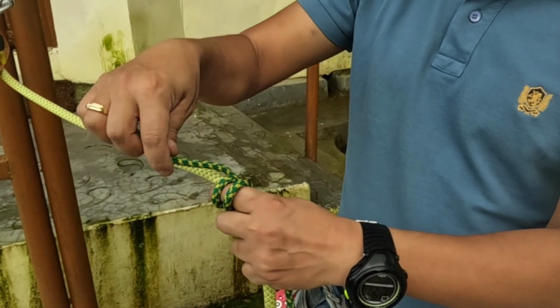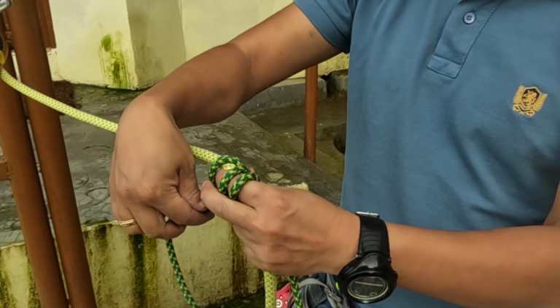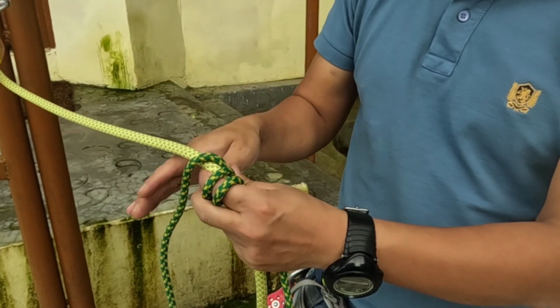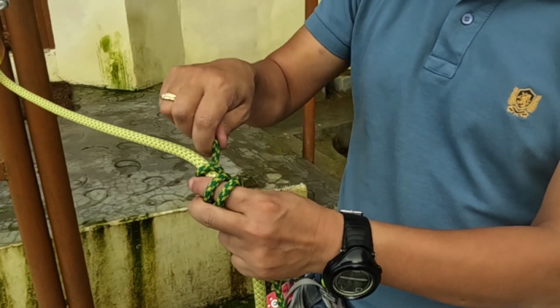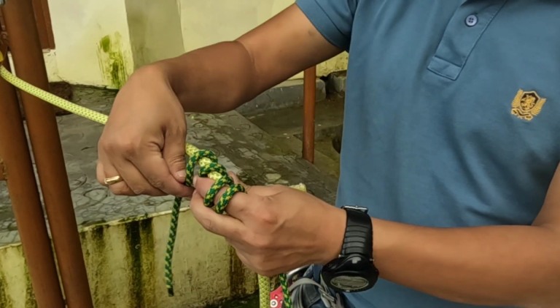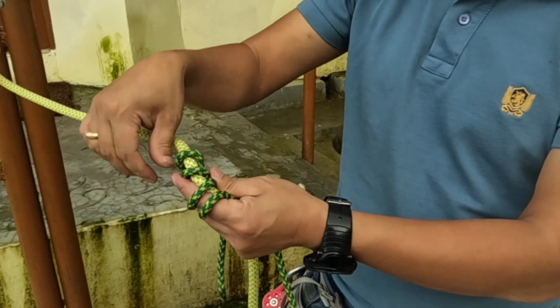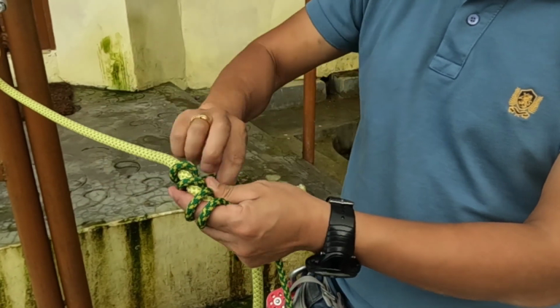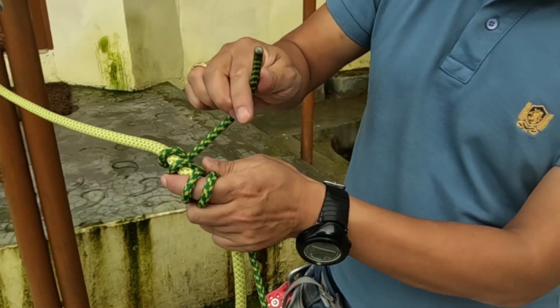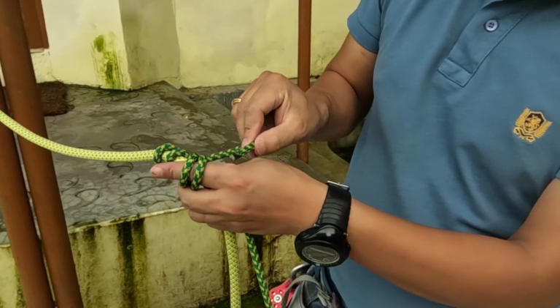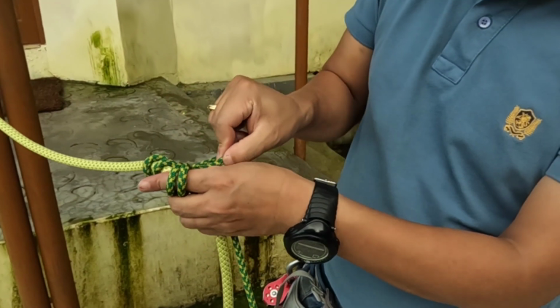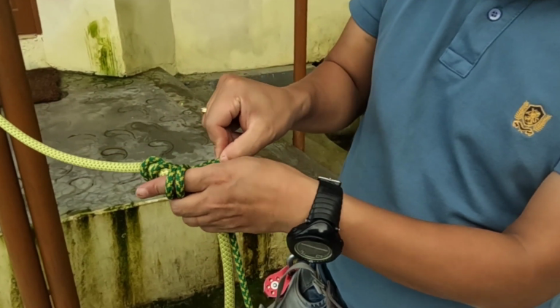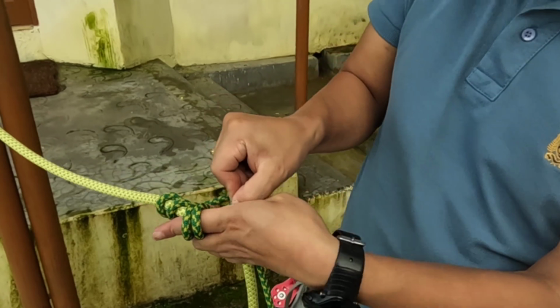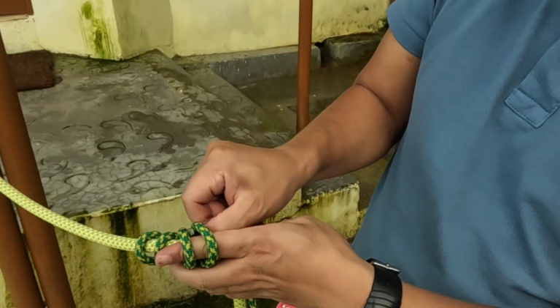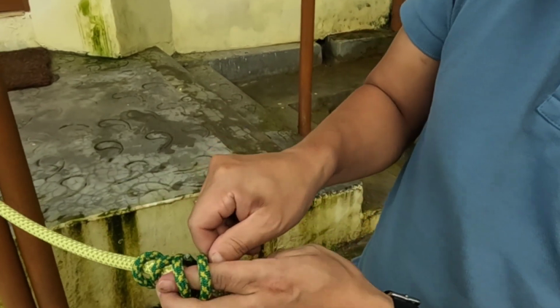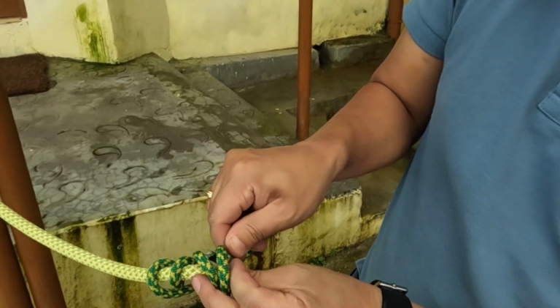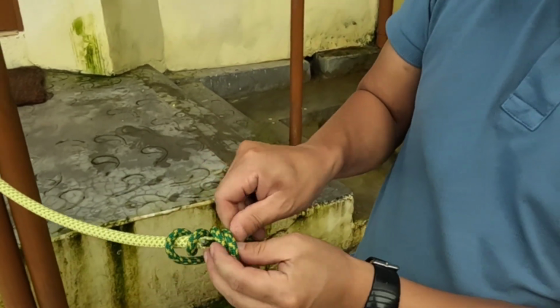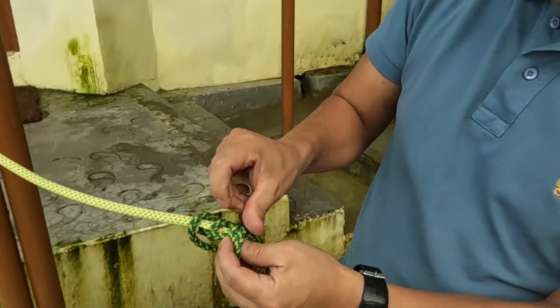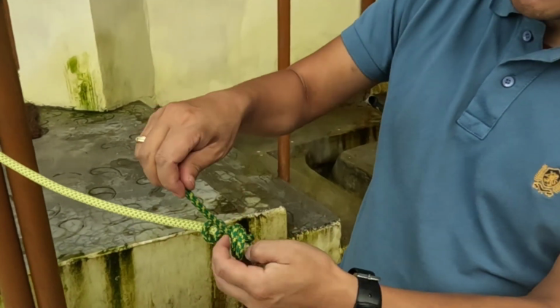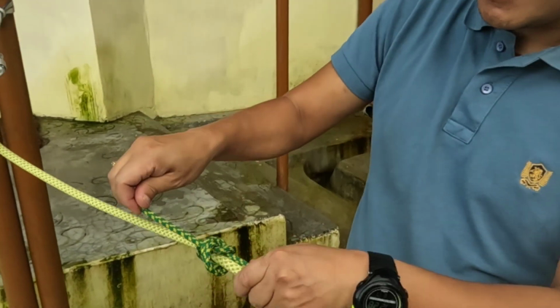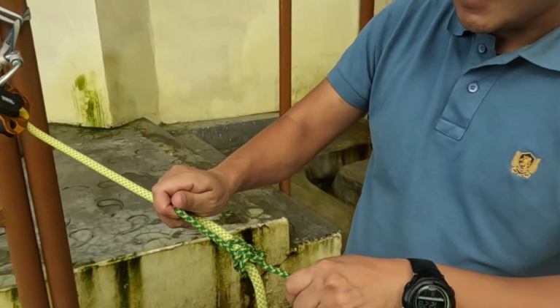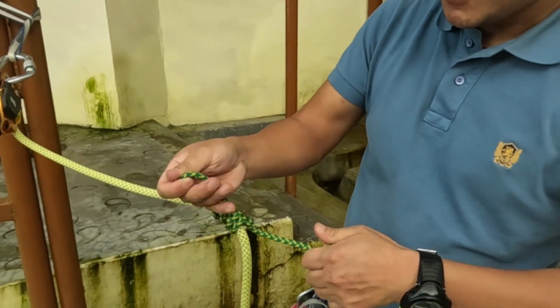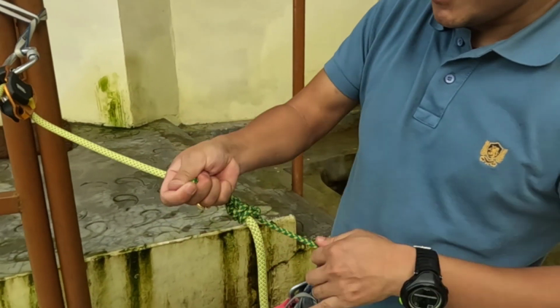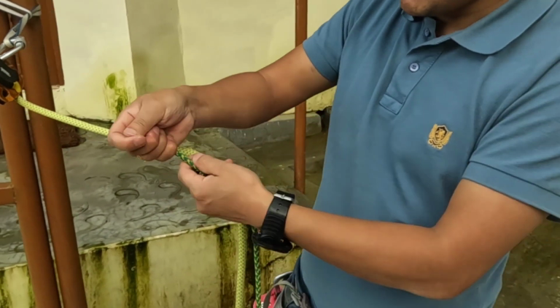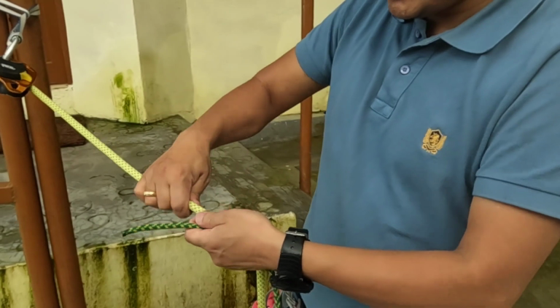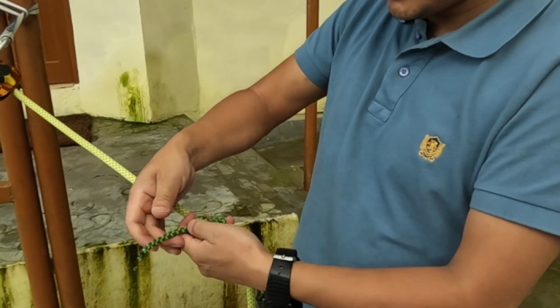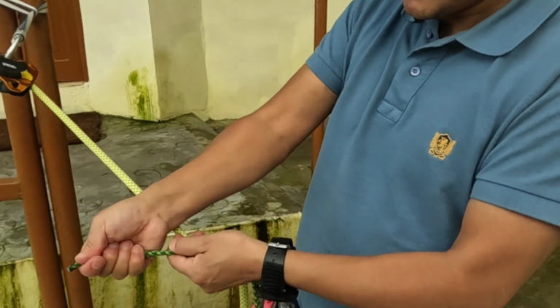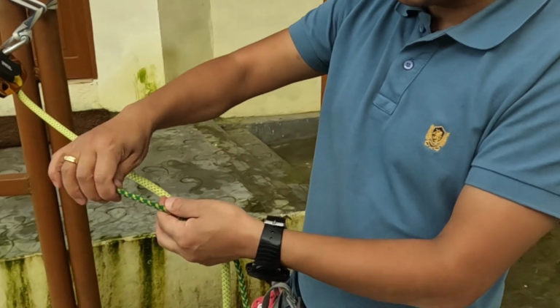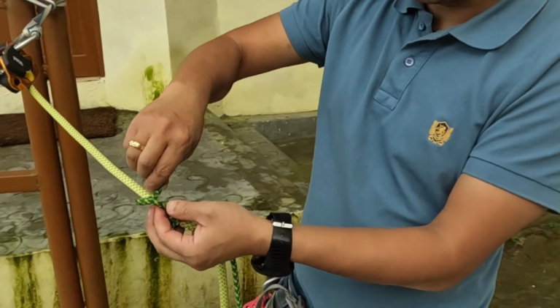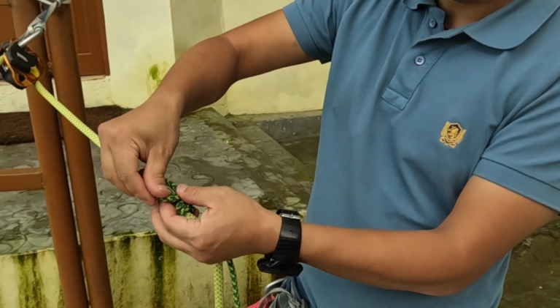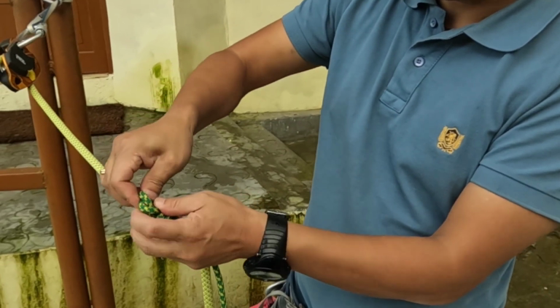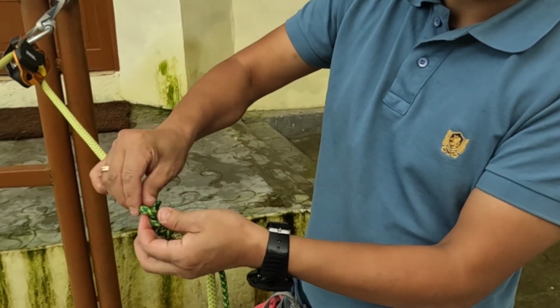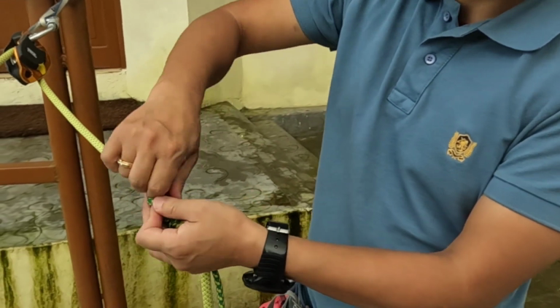One, two — bring it back and pass it like this. So this is your Blake hitch. After that you can add a thumb knot for safety.